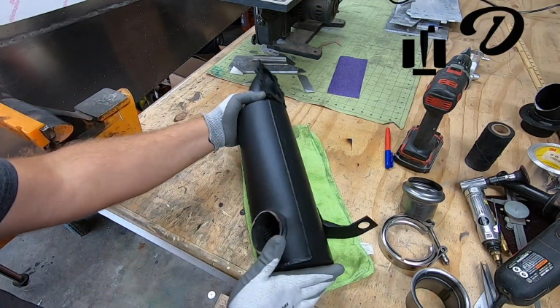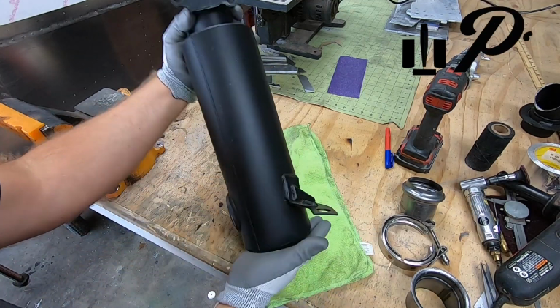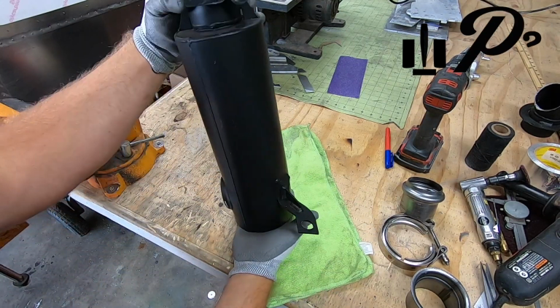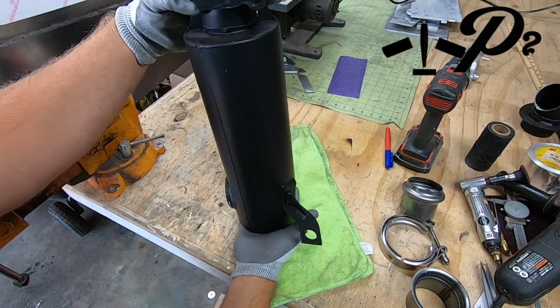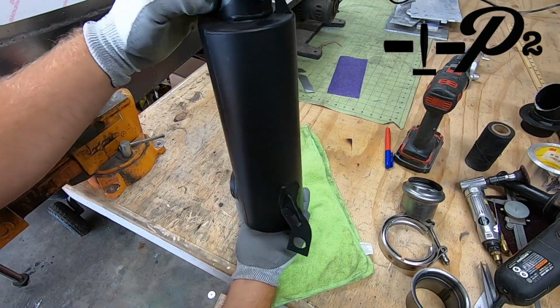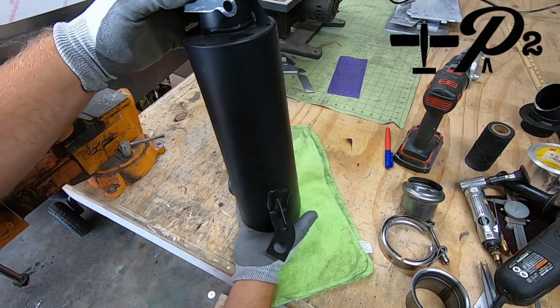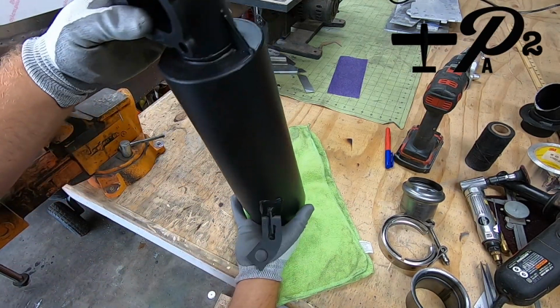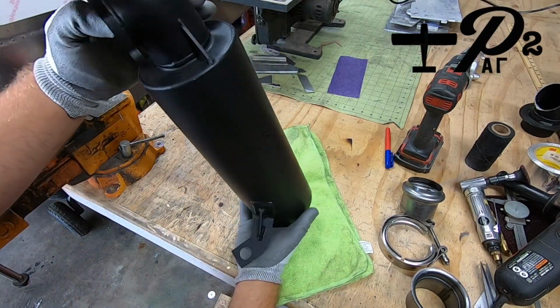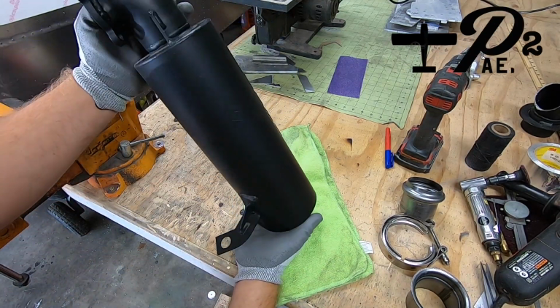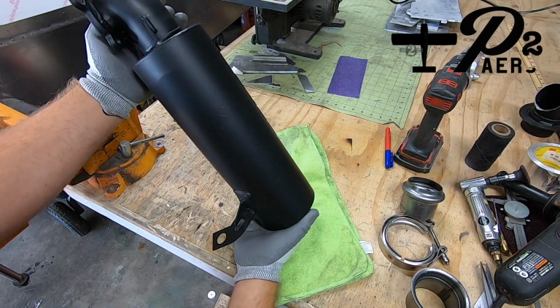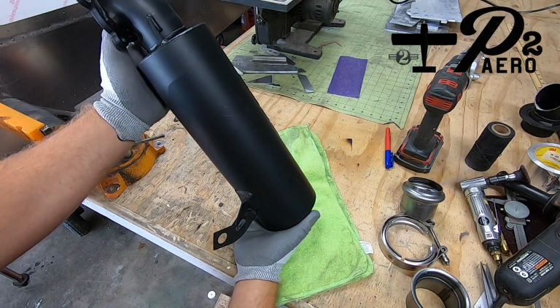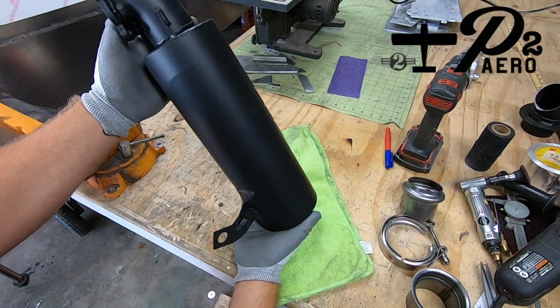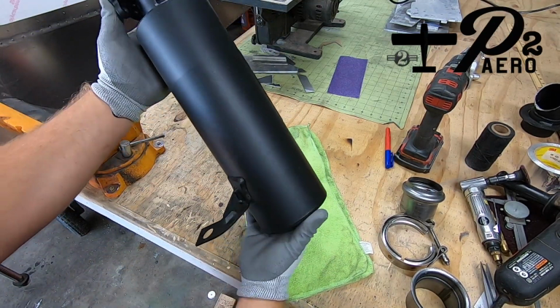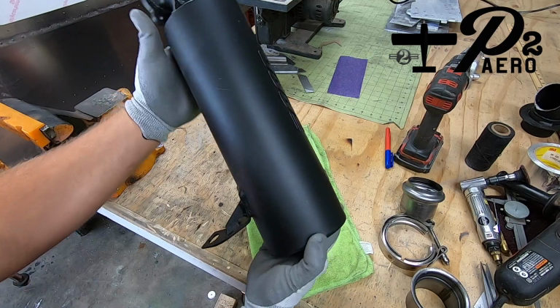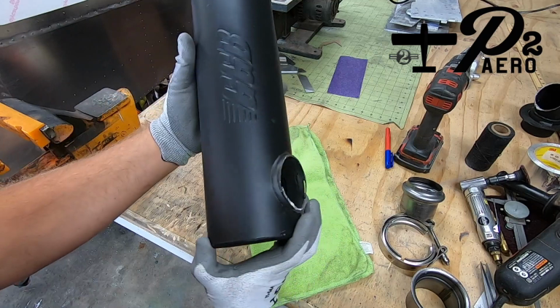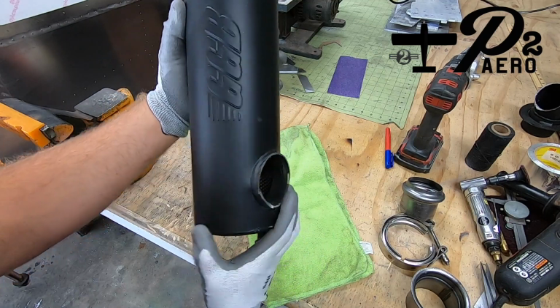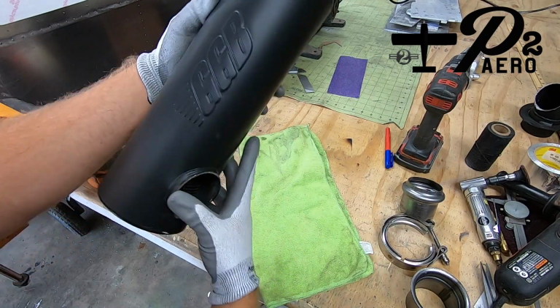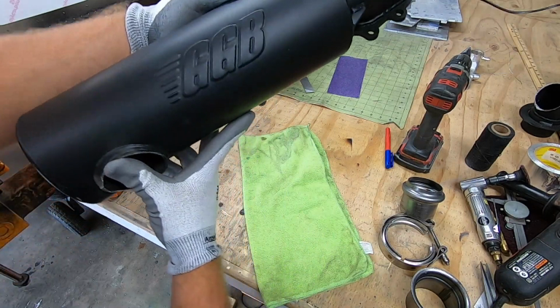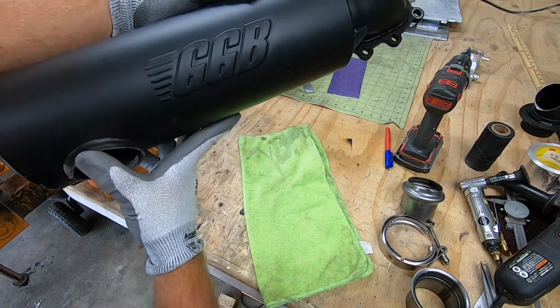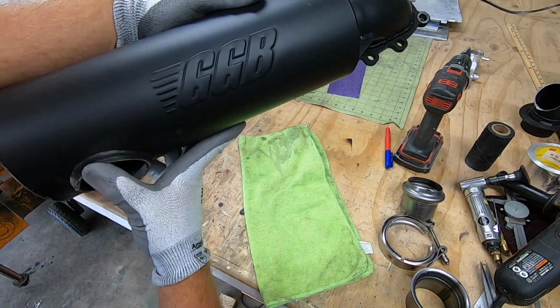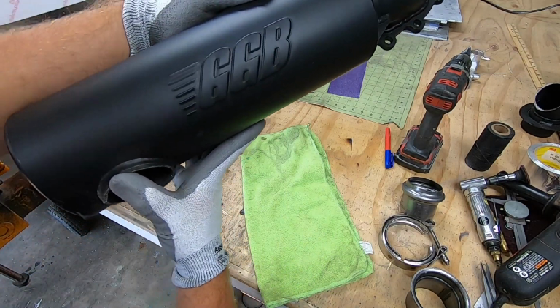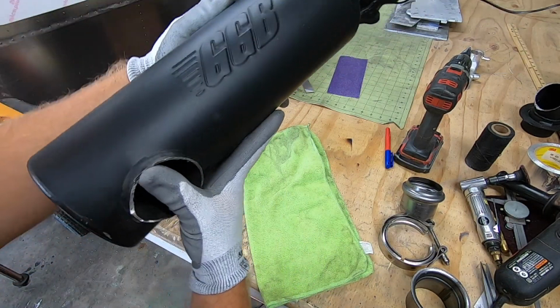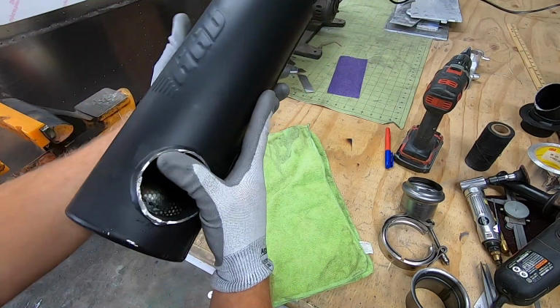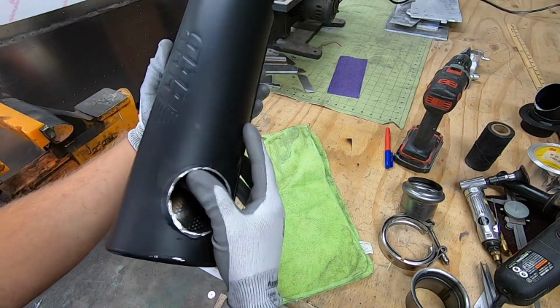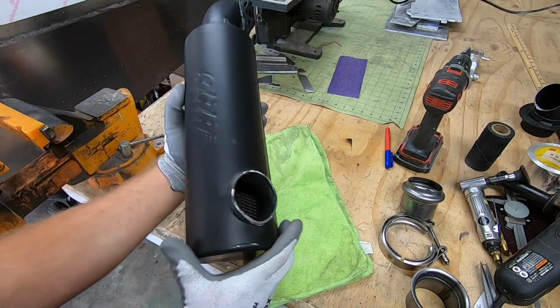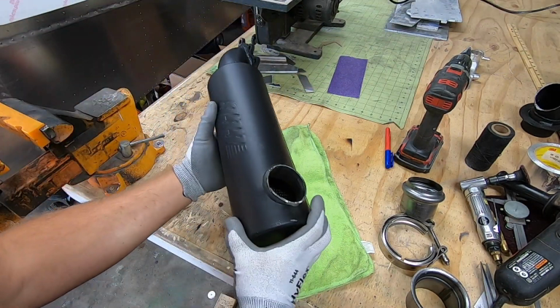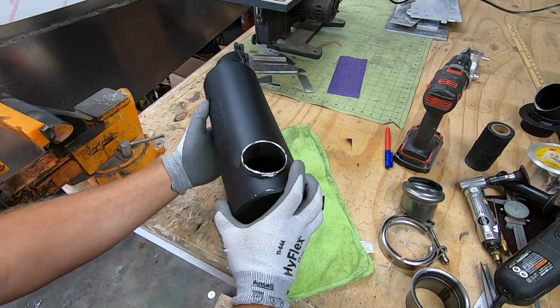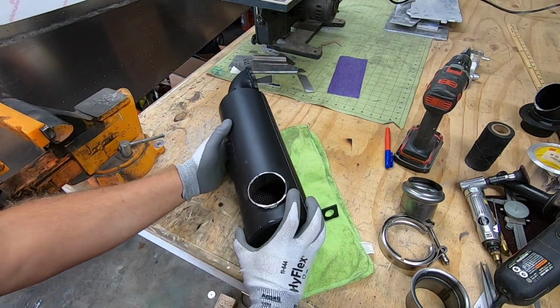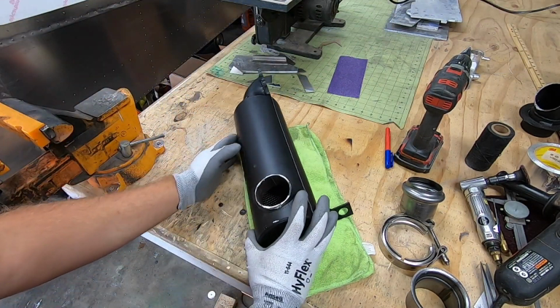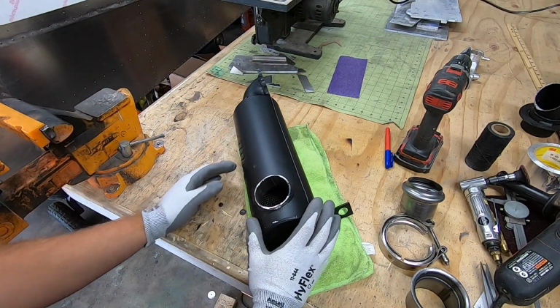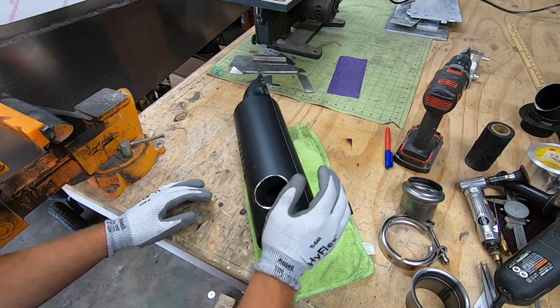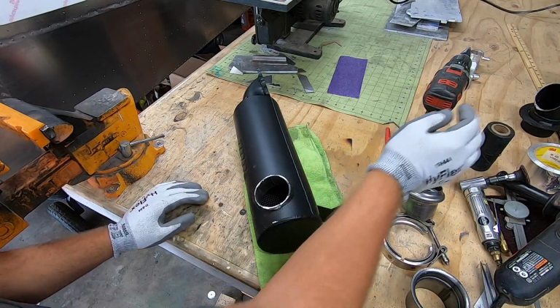Welcome back to P2 Arrow and the S21 project. Today the mission is to rip up this brand new GGB Trail Sidewinder muffler and make it work for my application.